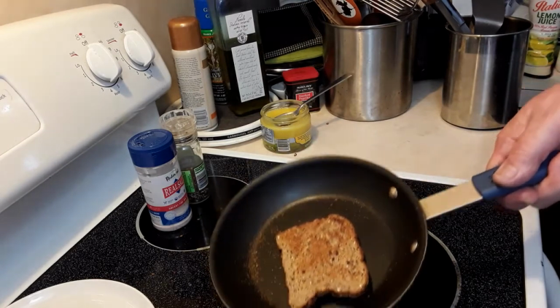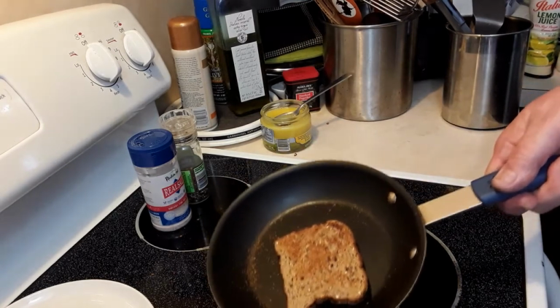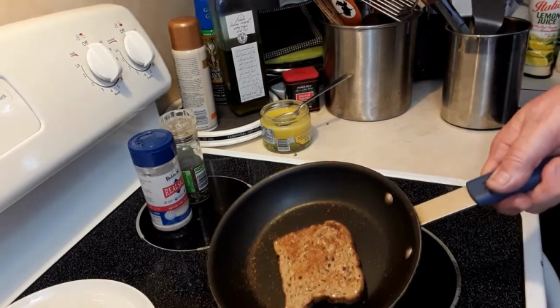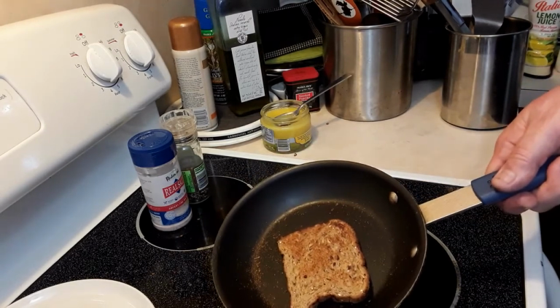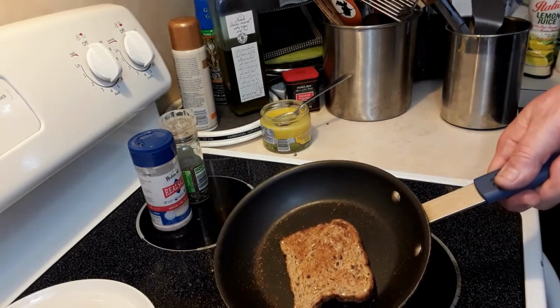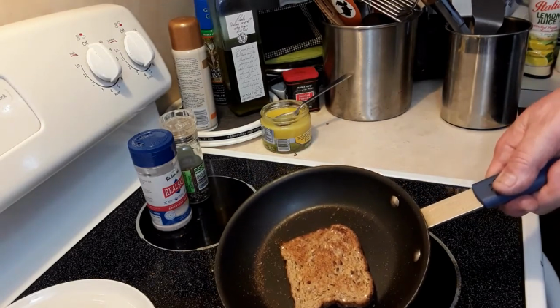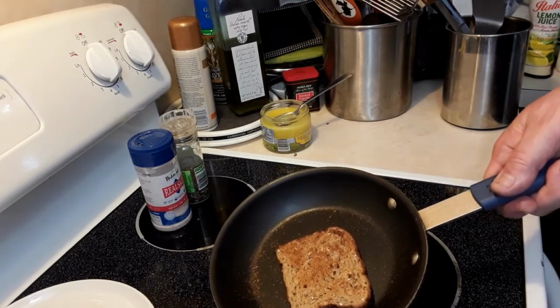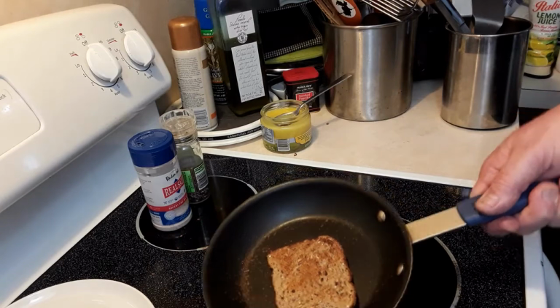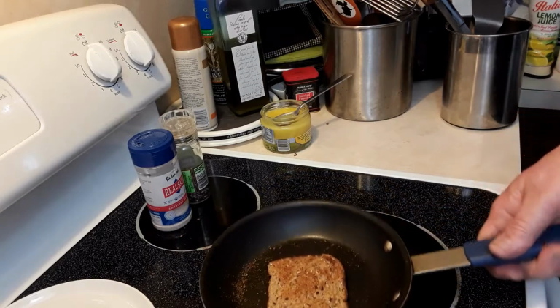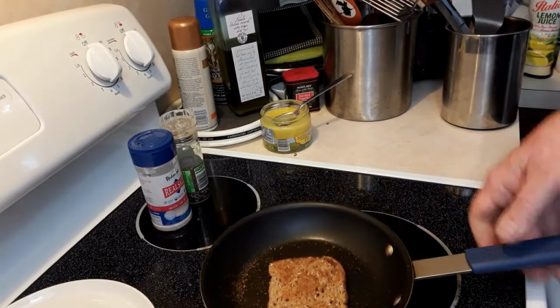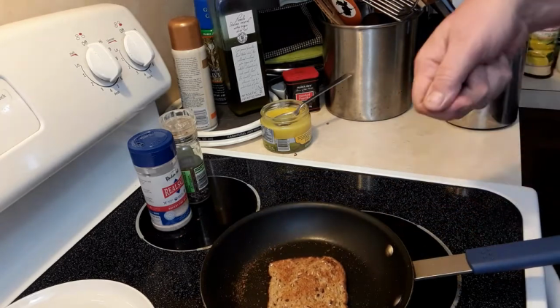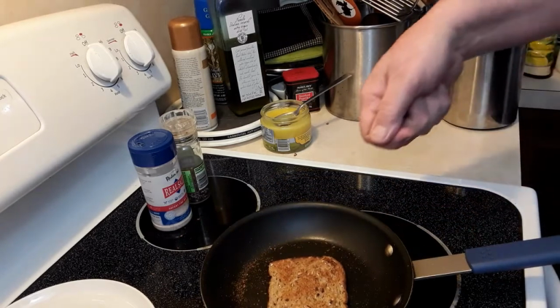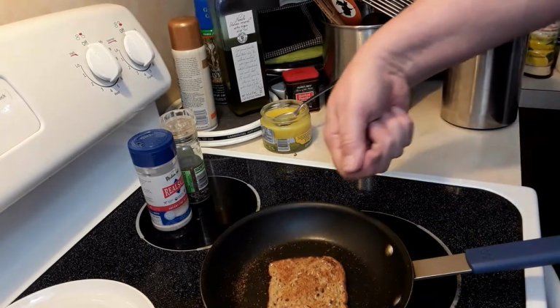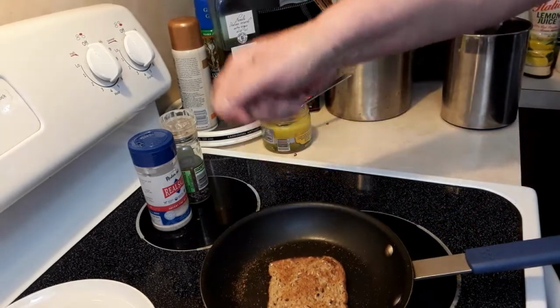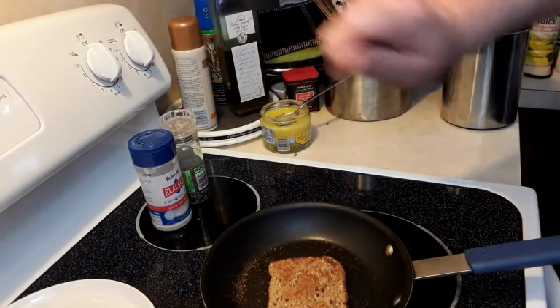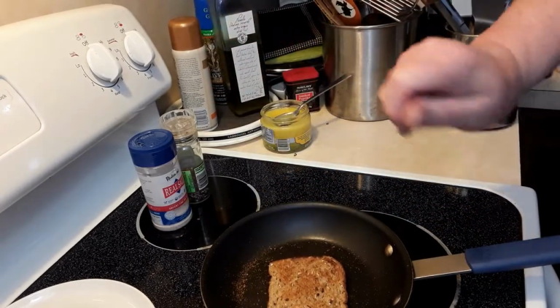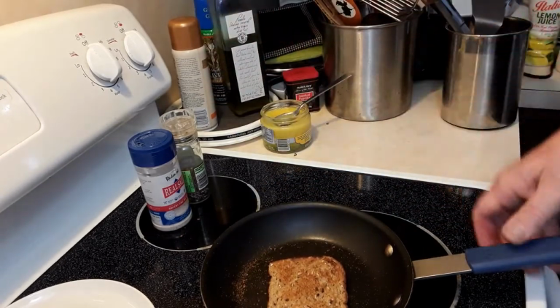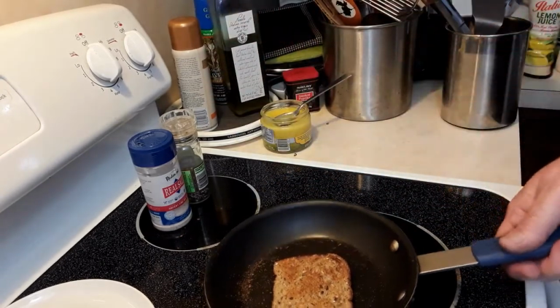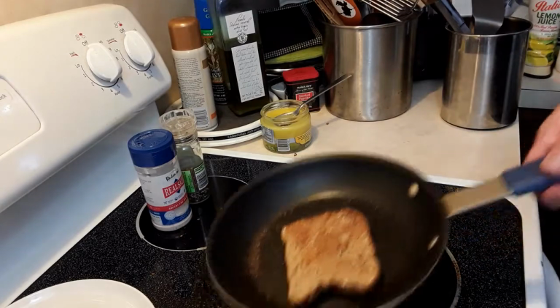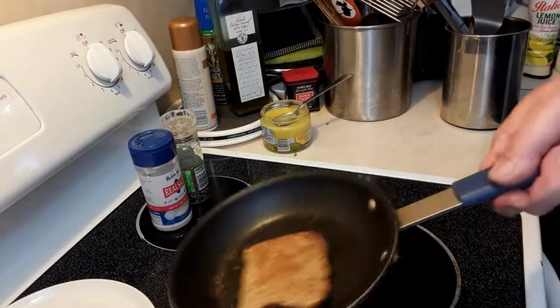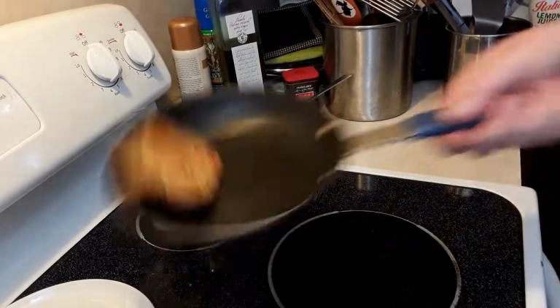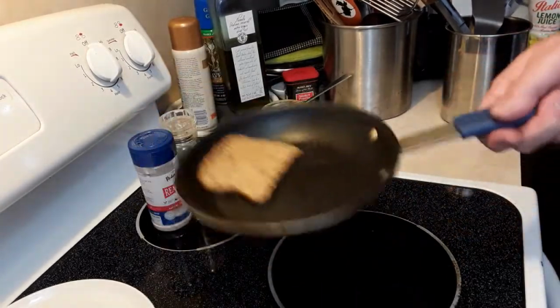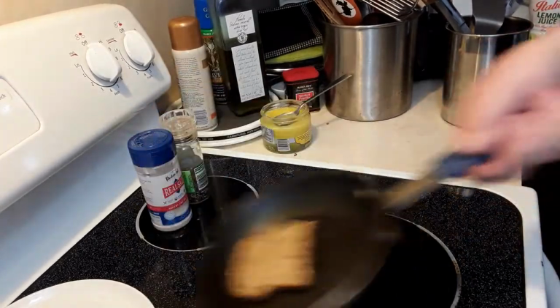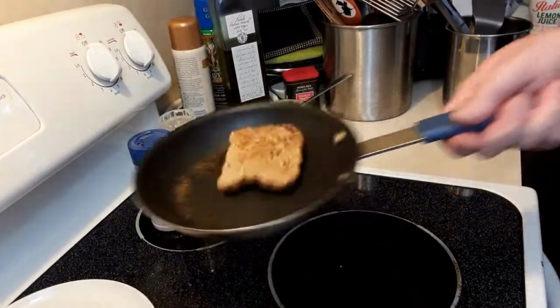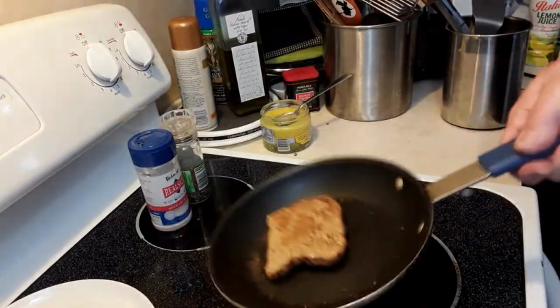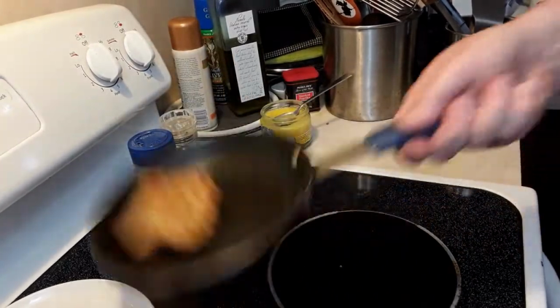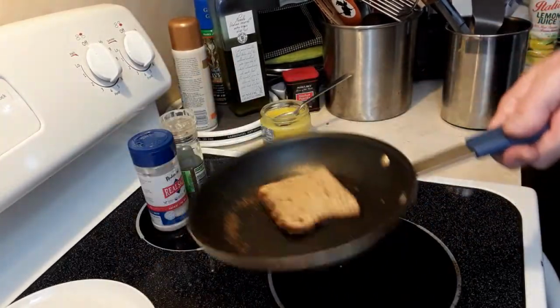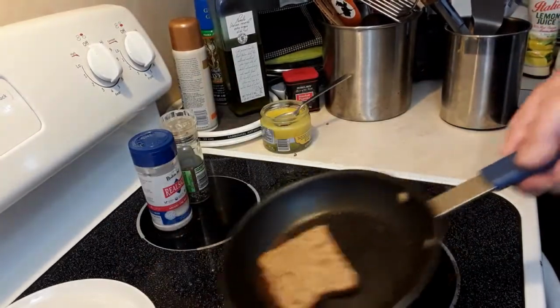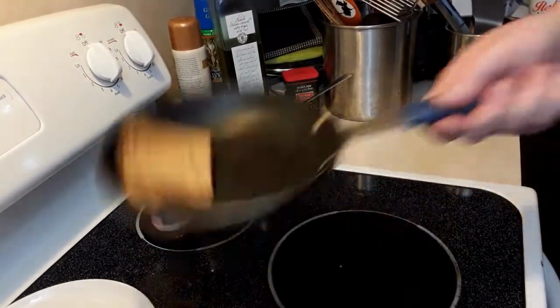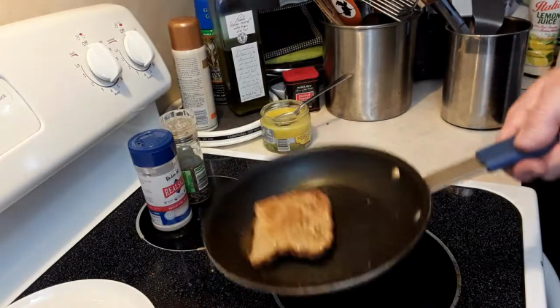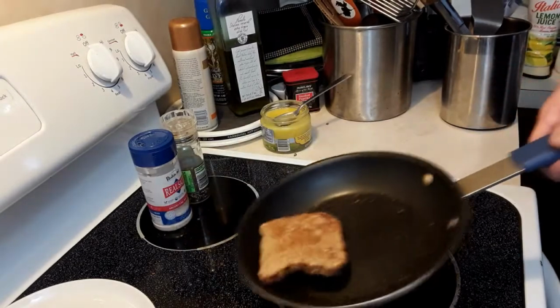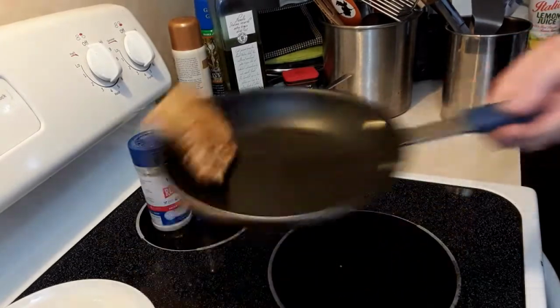Now, you can always just stand there with a spatula underneath and flip it that way. But if you really want to learn how to flip and be able to do it at any time, then you need to practice.